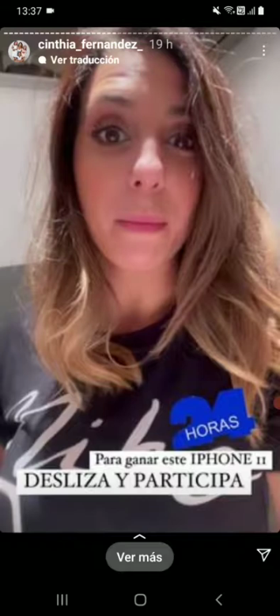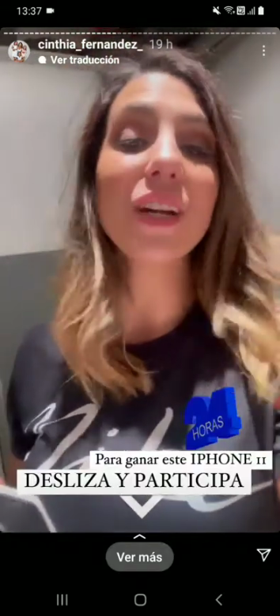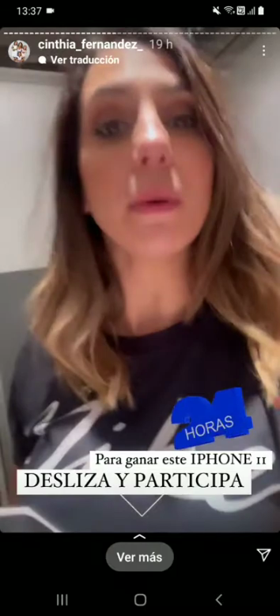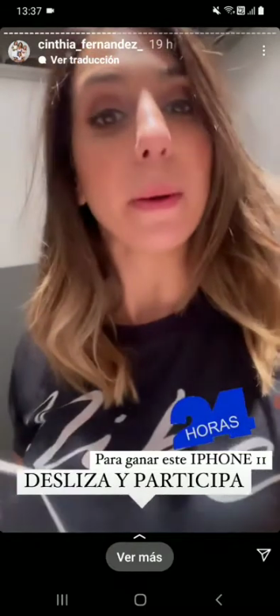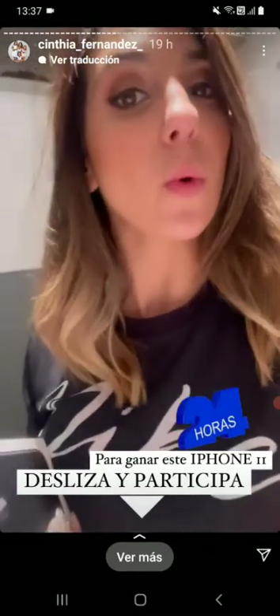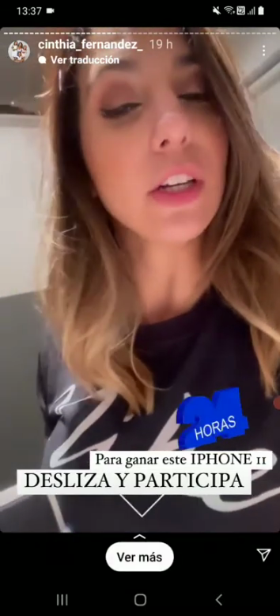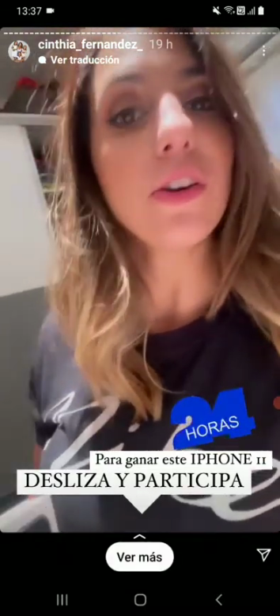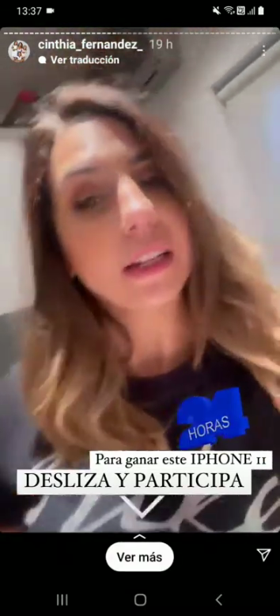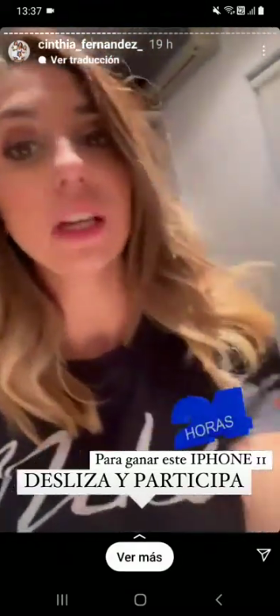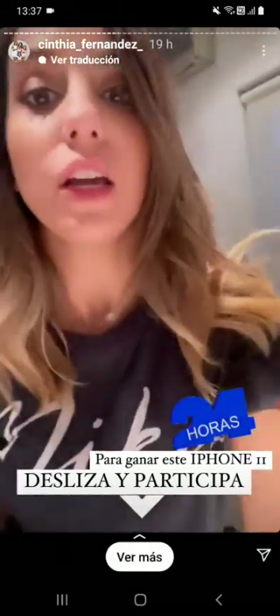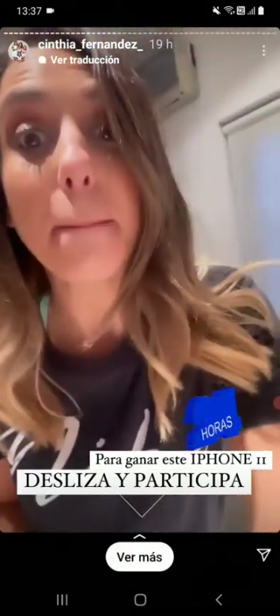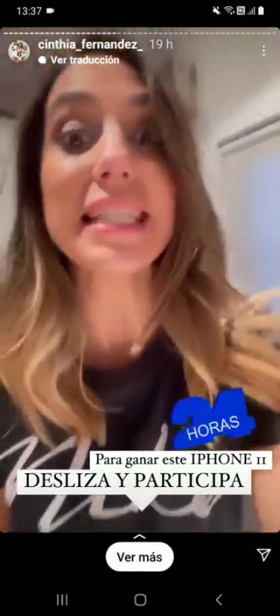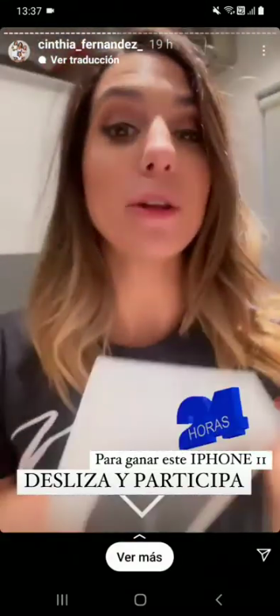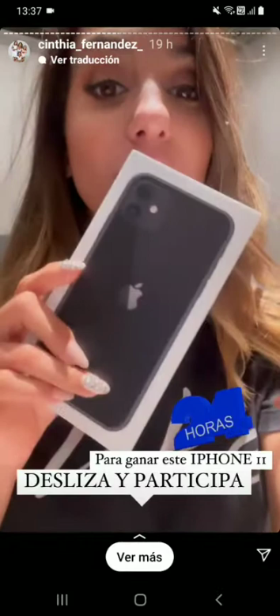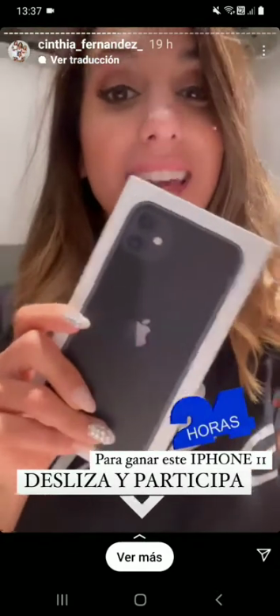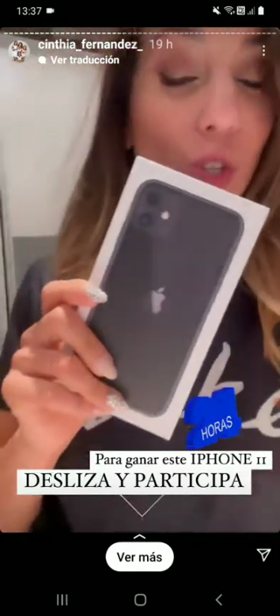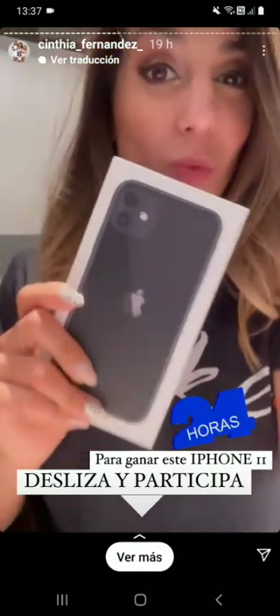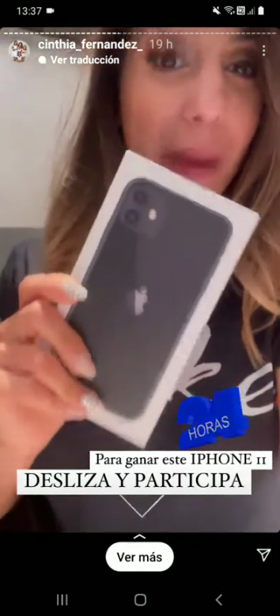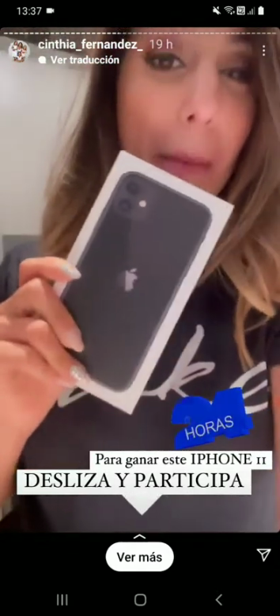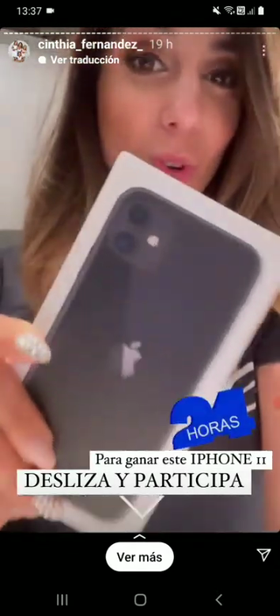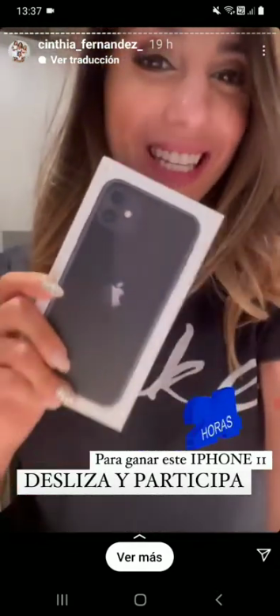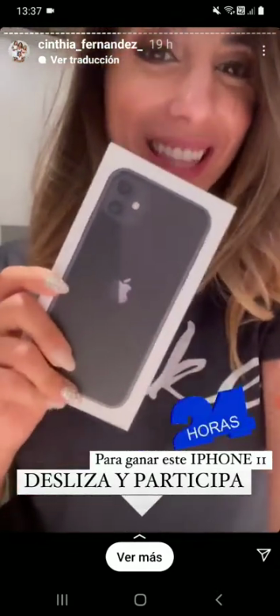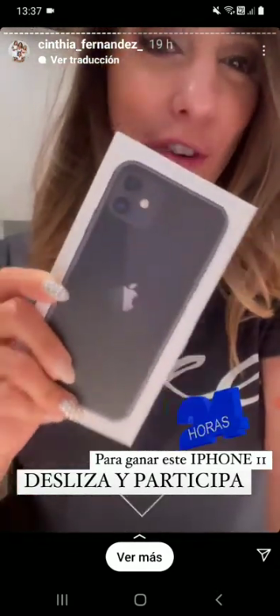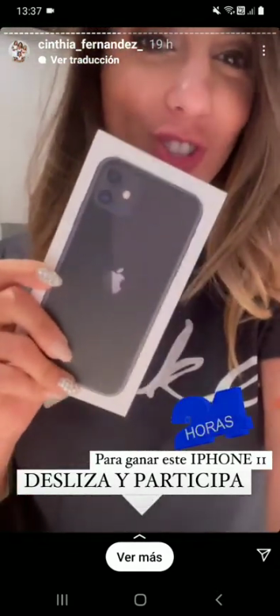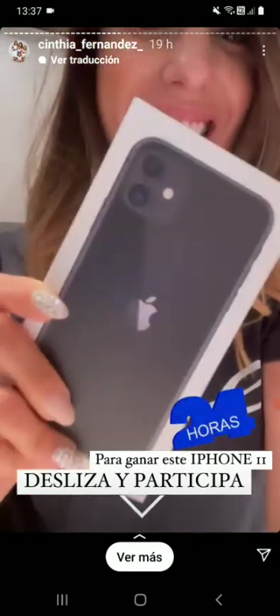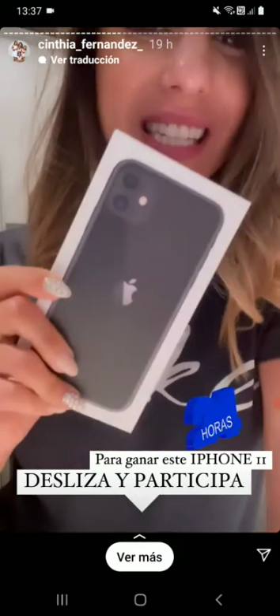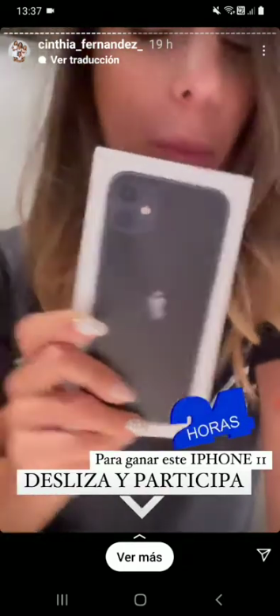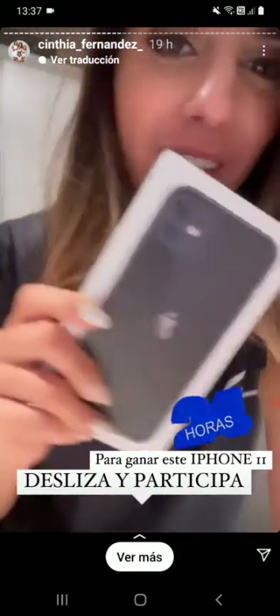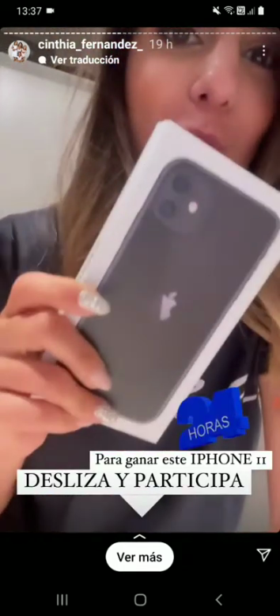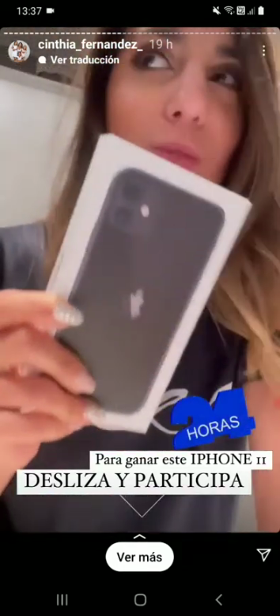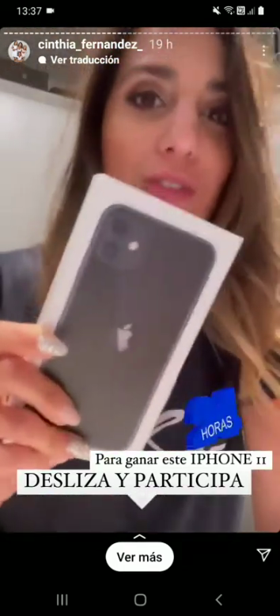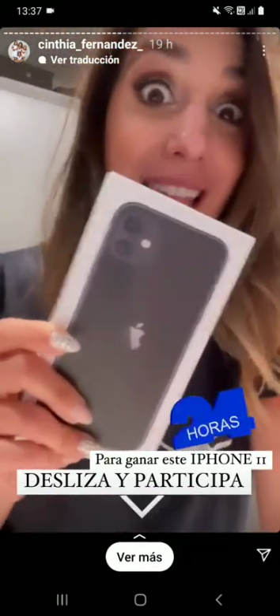Me estoy yendo un ratito para el programa de Juanita, que estoy hoy a la noche en una mesaza. Pero quiero recordarles que quedan solo 24 horas para que uno de ustedes se lleve este iPhone 11. Desliza y participa. No puedes perderte esta oportunidad de ganarte un iPhone 11. ¡Ya desliza!